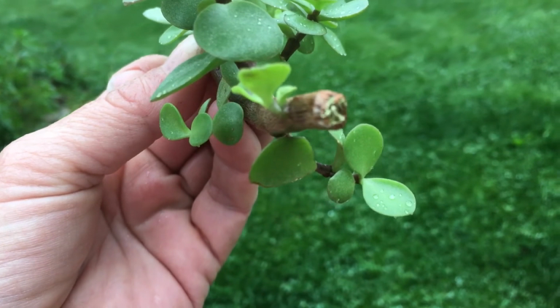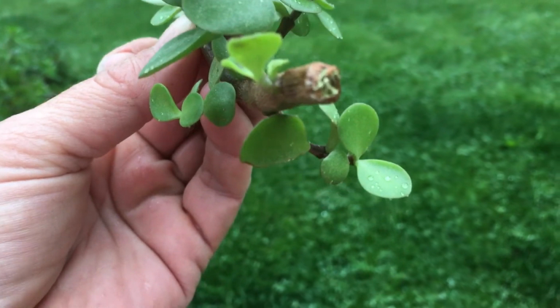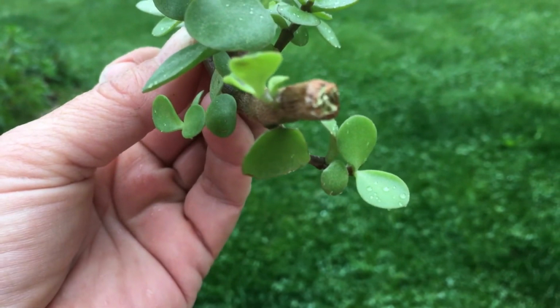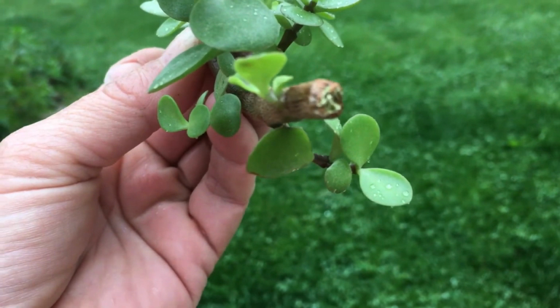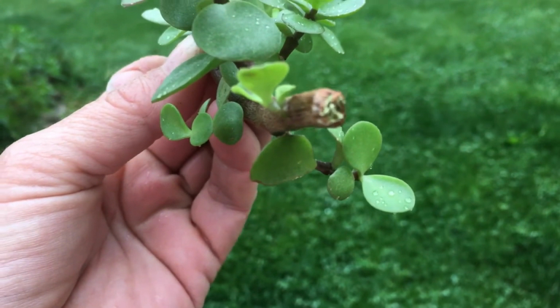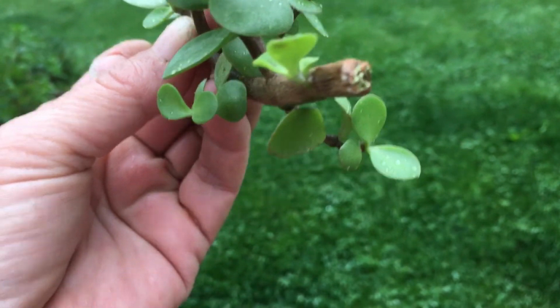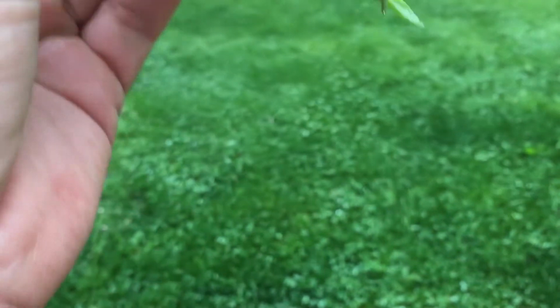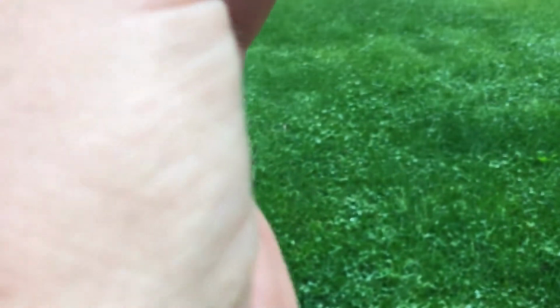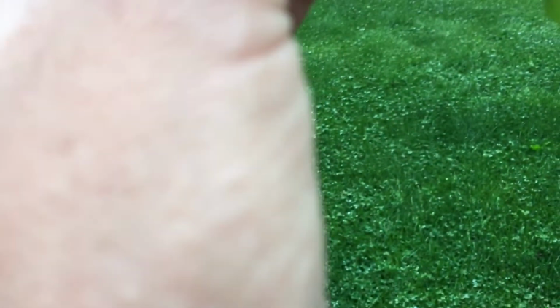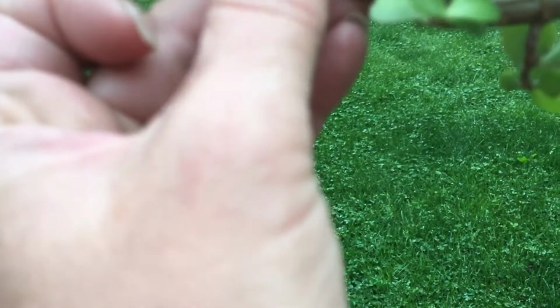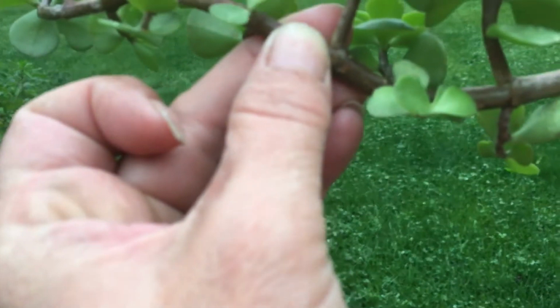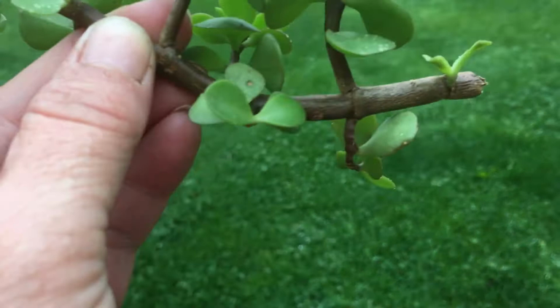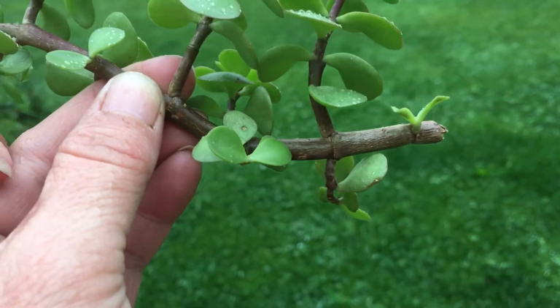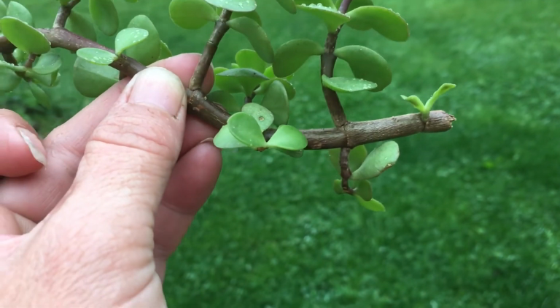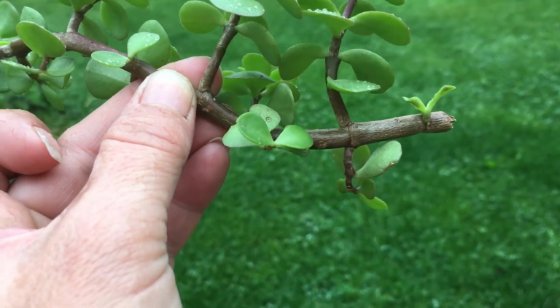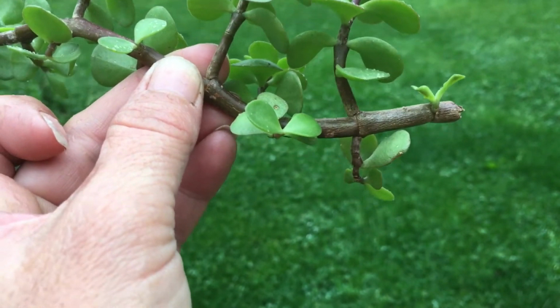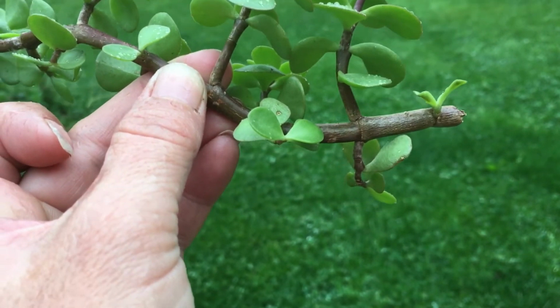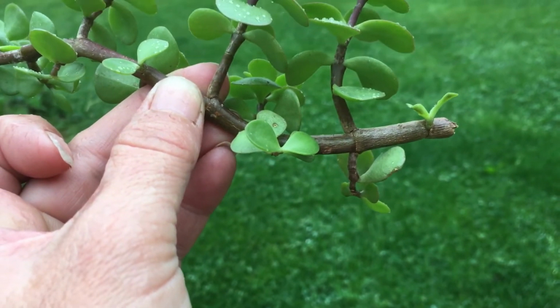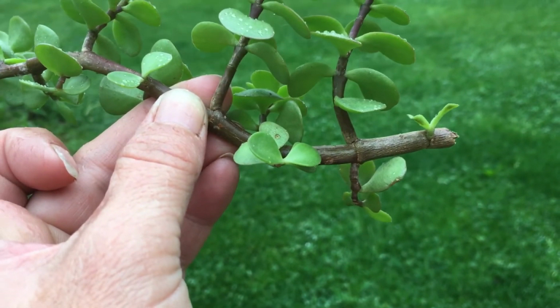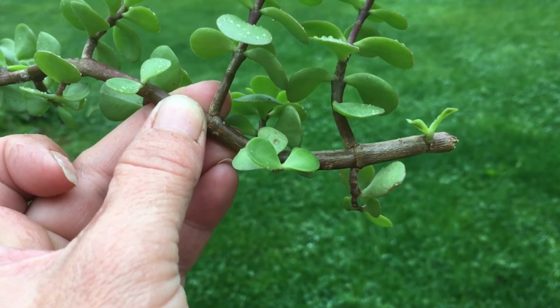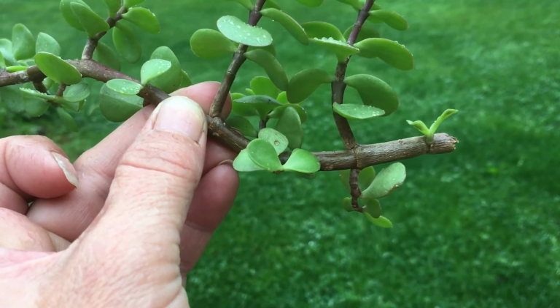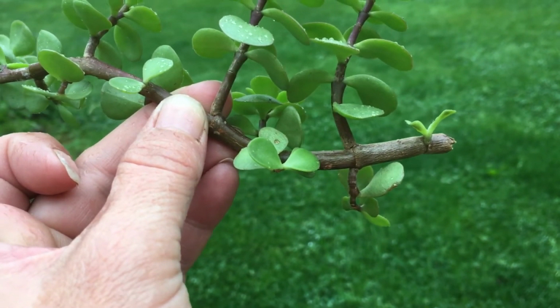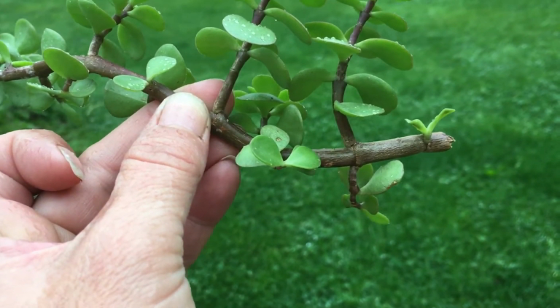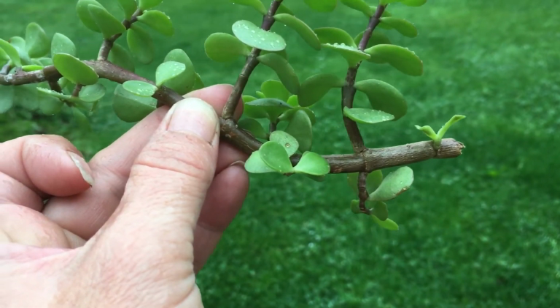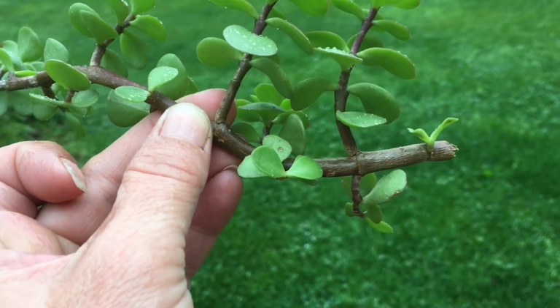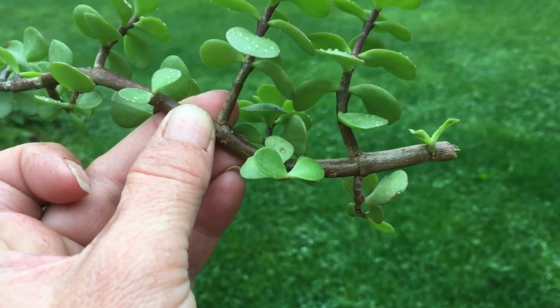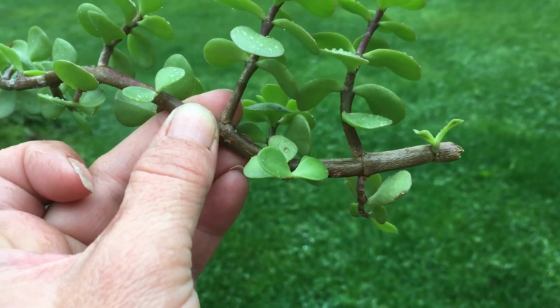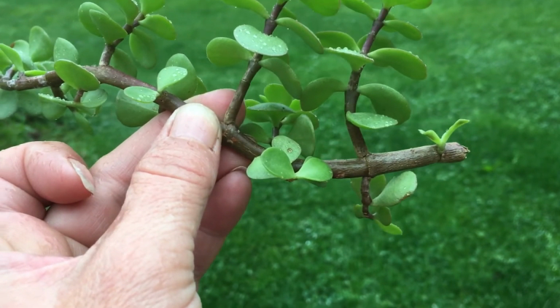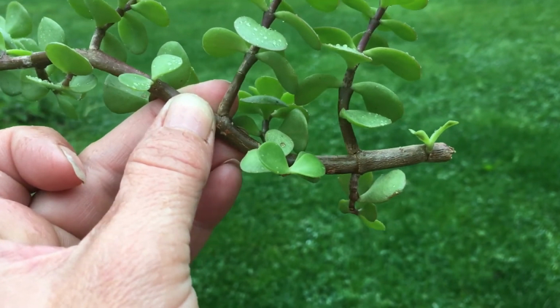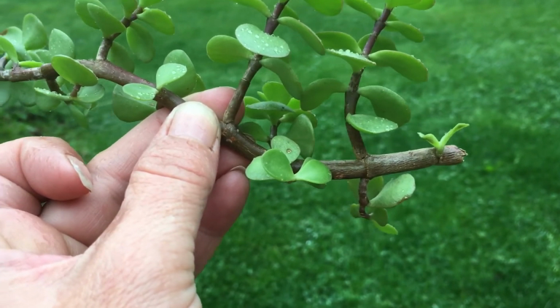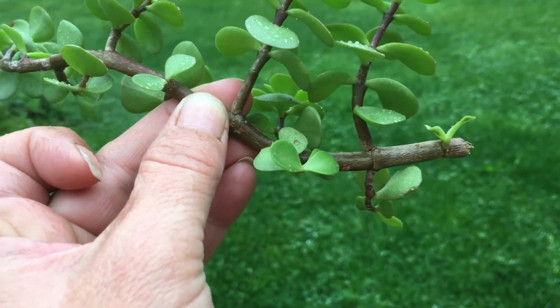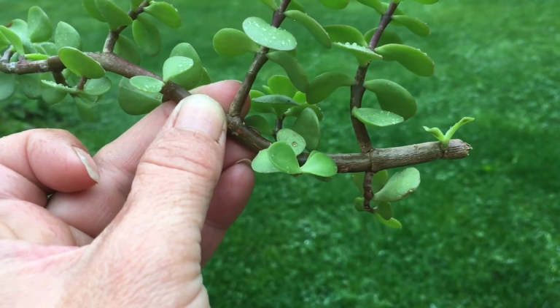You'll be able to just pull off the branches that are going to be under the dirt, and put it in potting soil up to that depth.